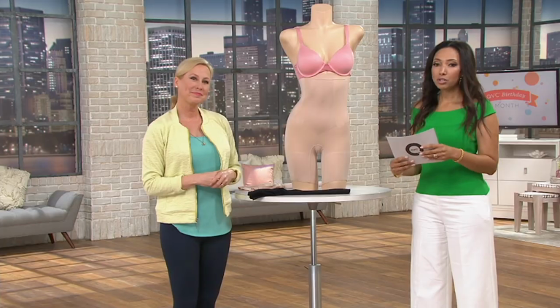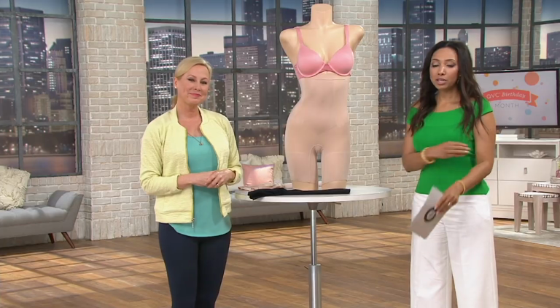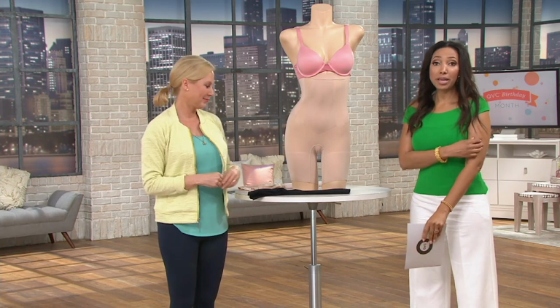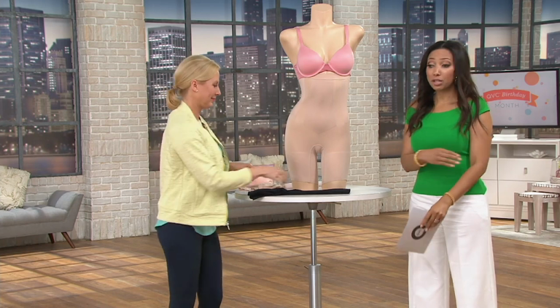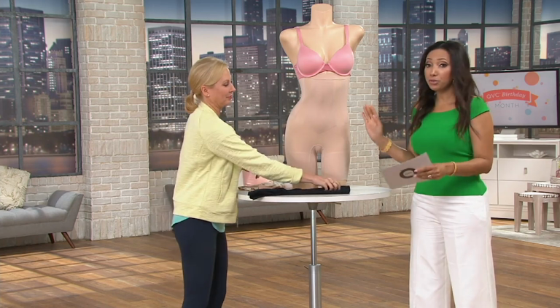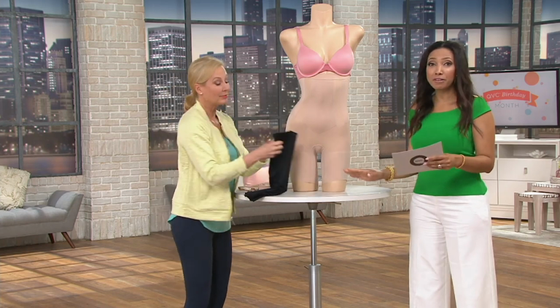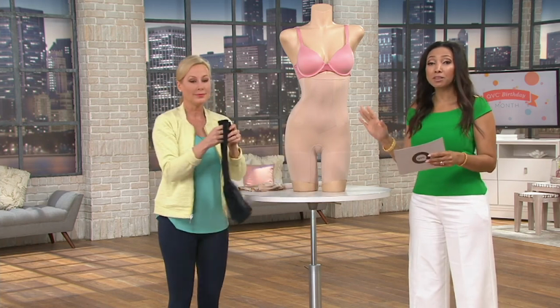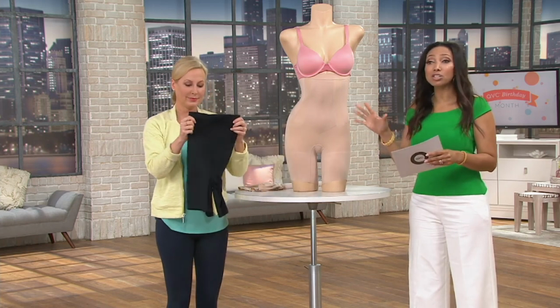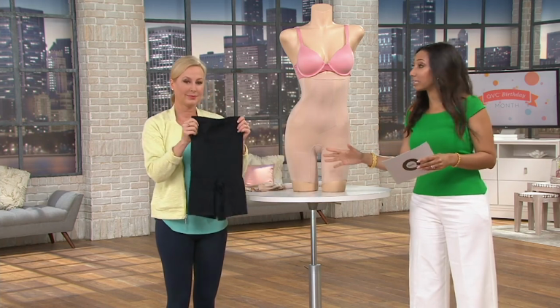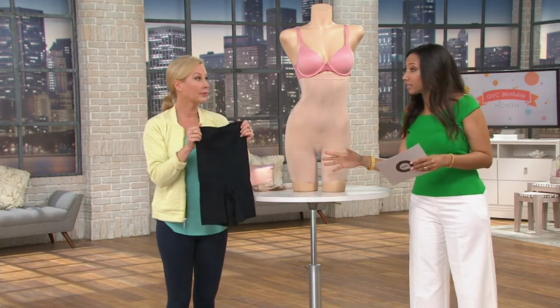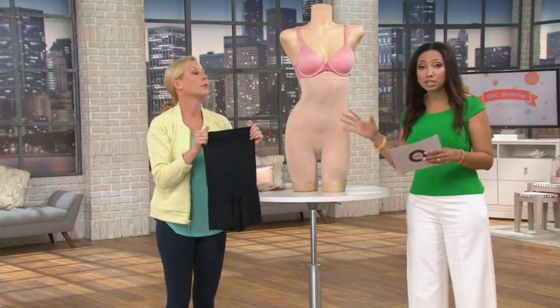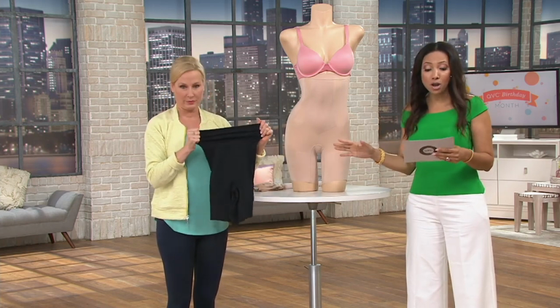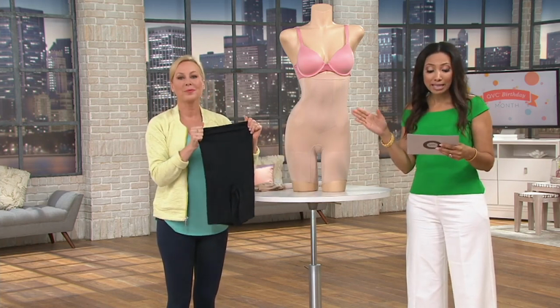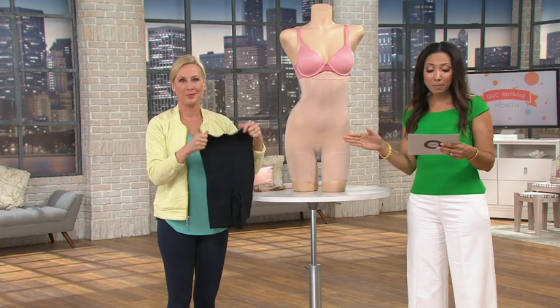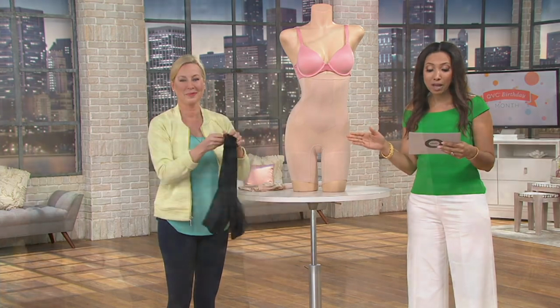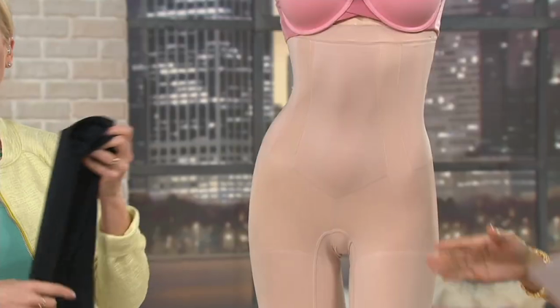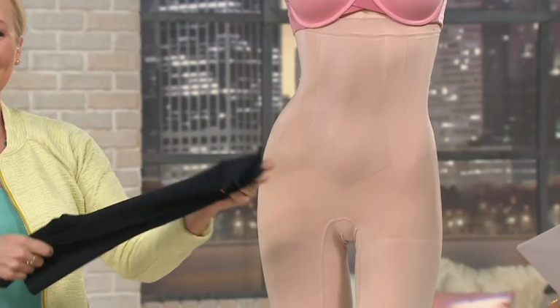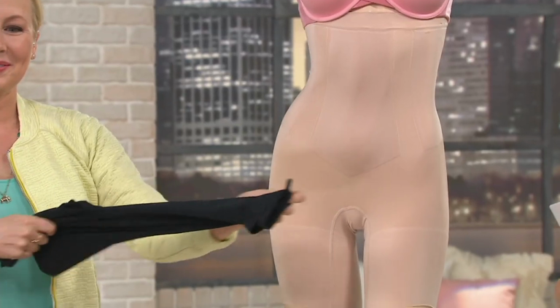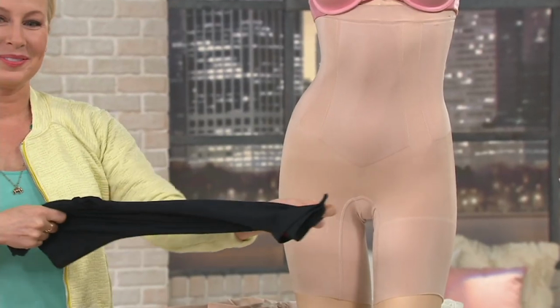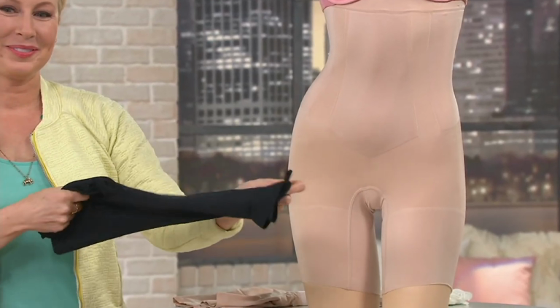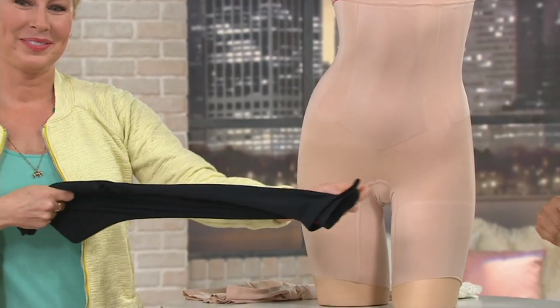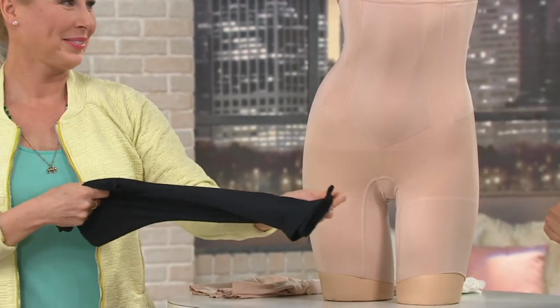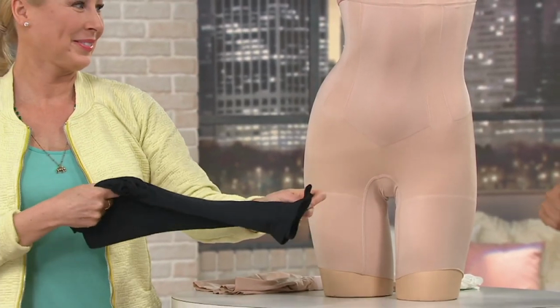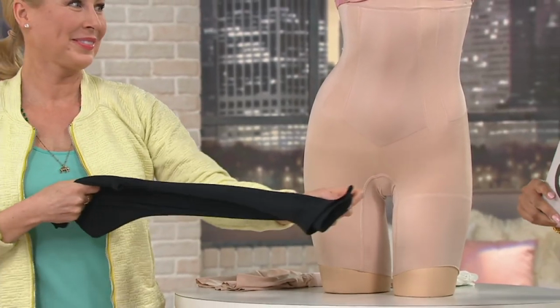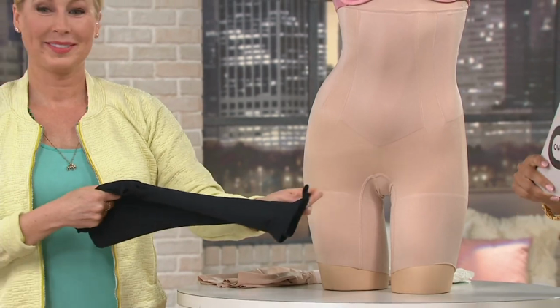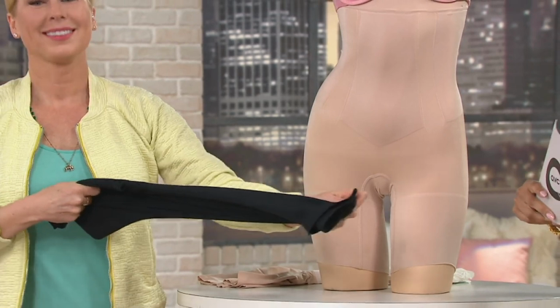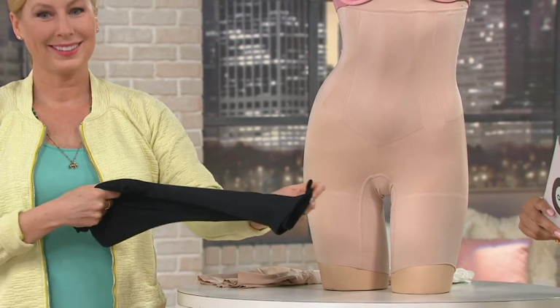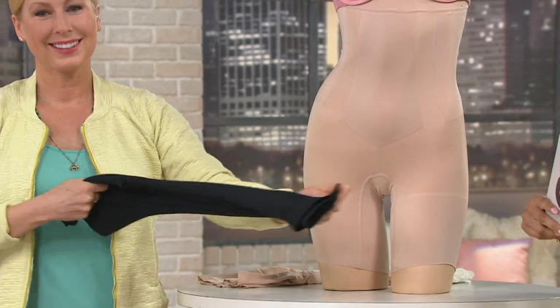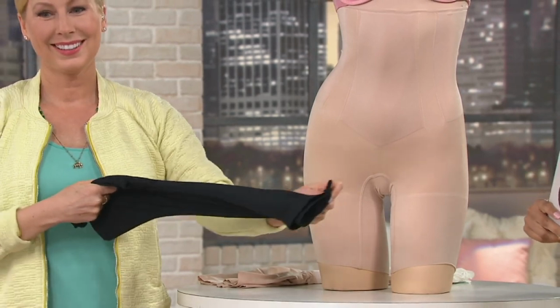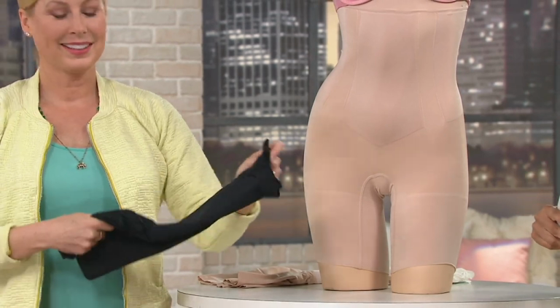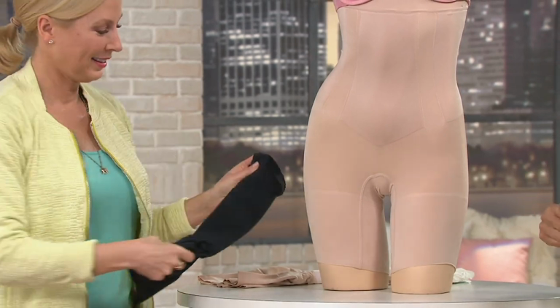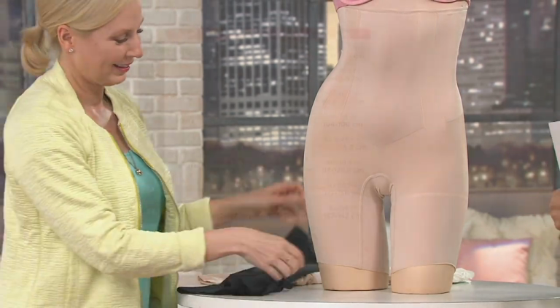We have two colors: soft nude and very black. The black is already limited. Easy pay goes away at the end of the day — $18. I love my Spanx. They are an investment, but it's a good one. When you have that easy pay, it makes it easy to stock up.